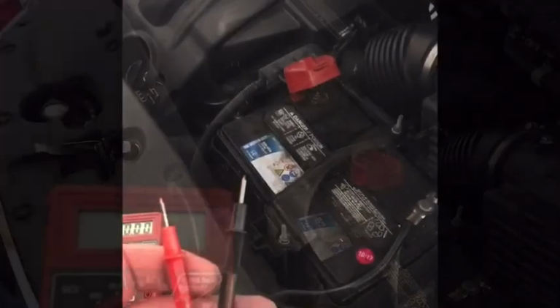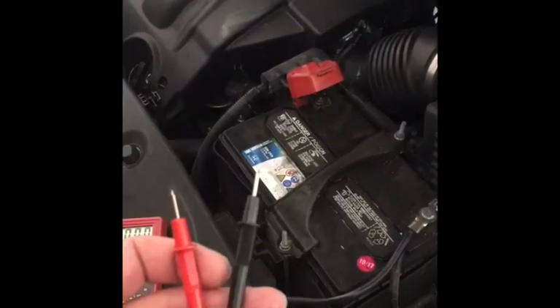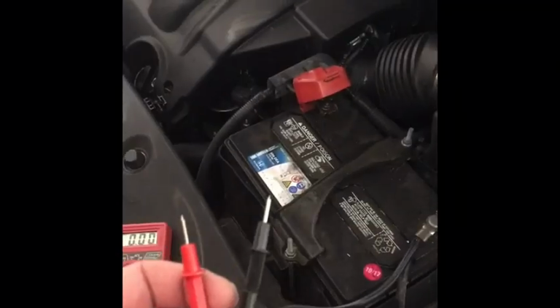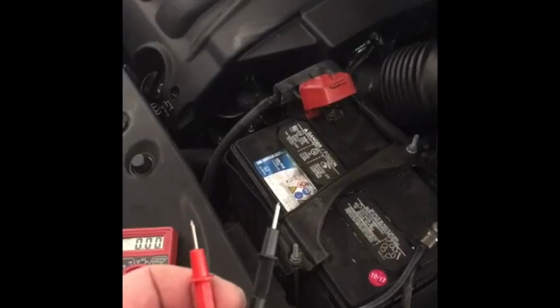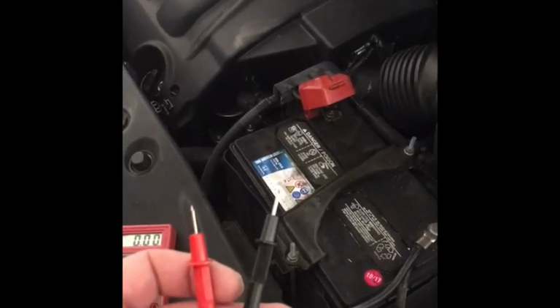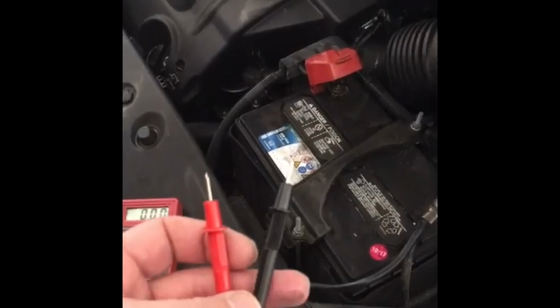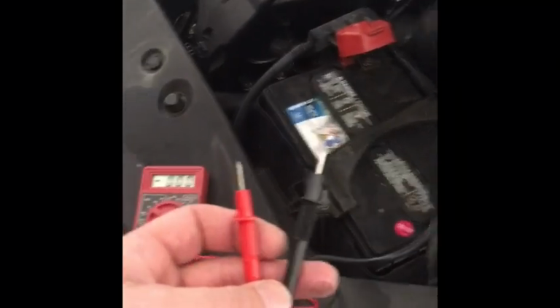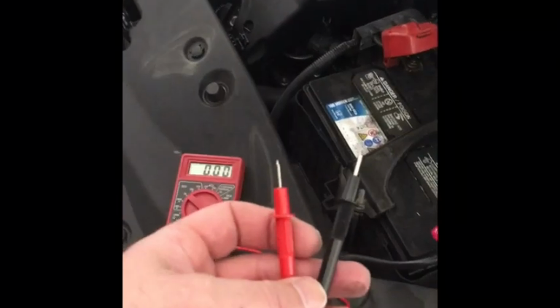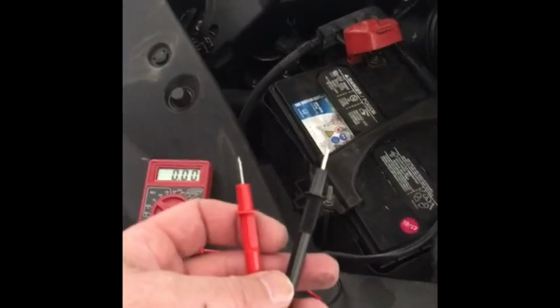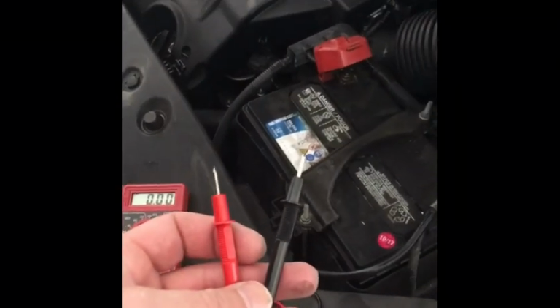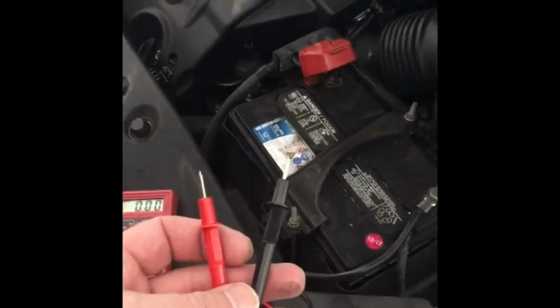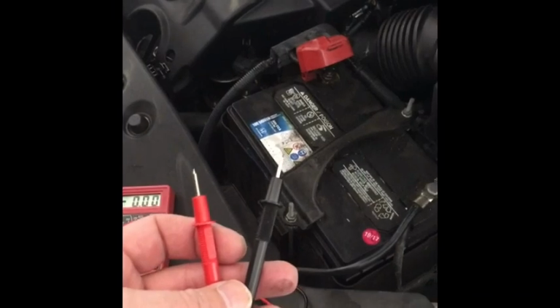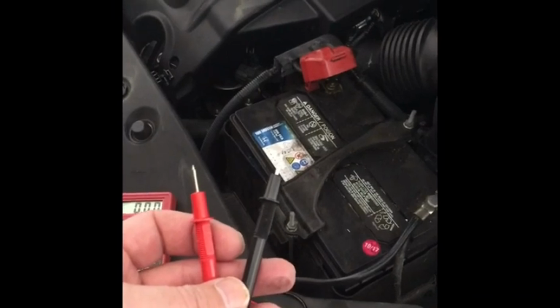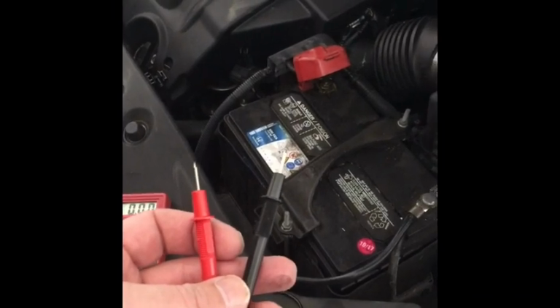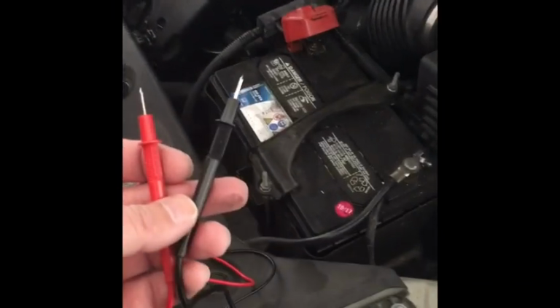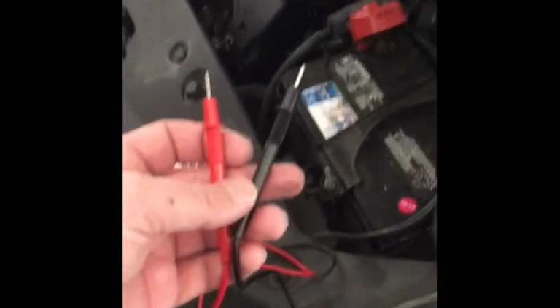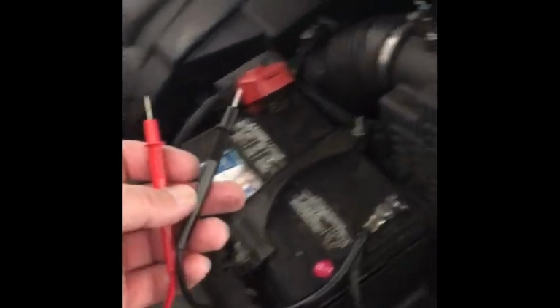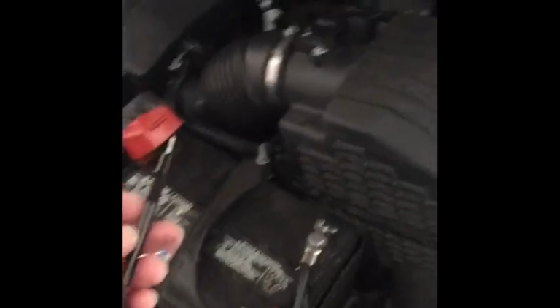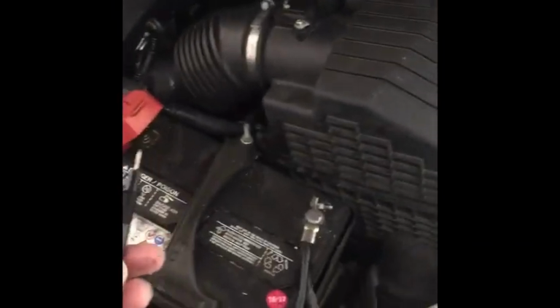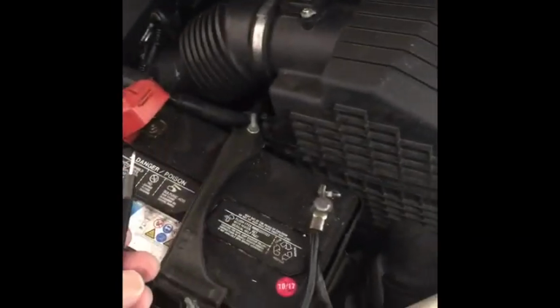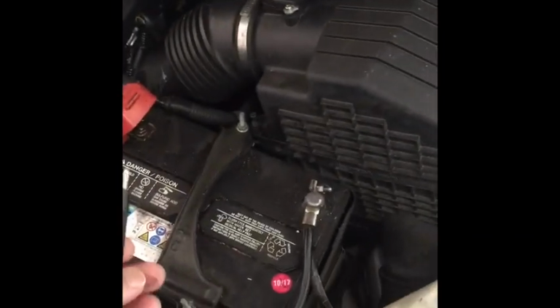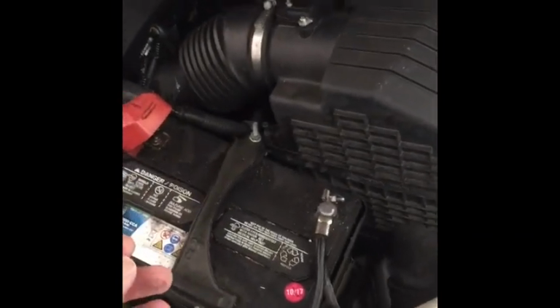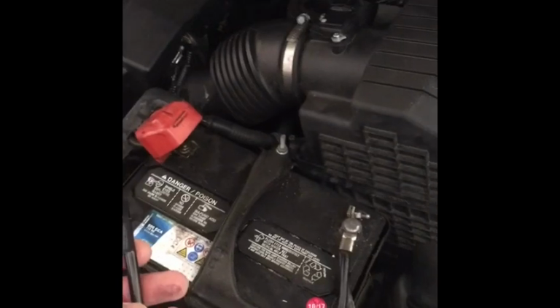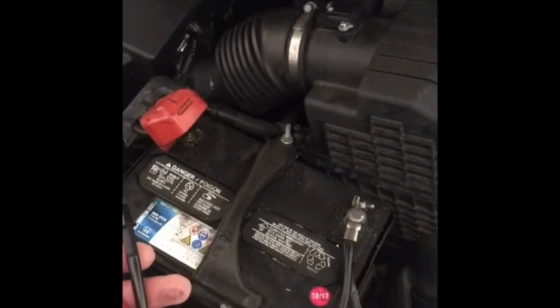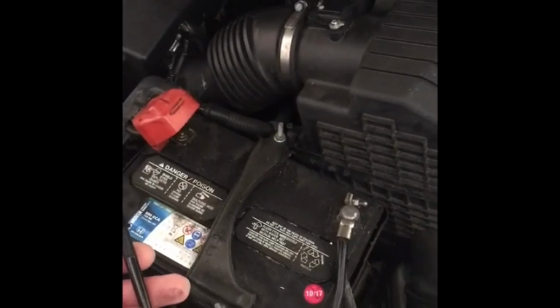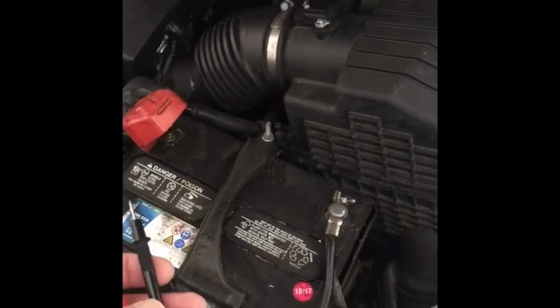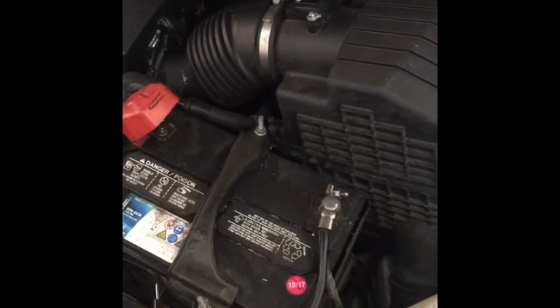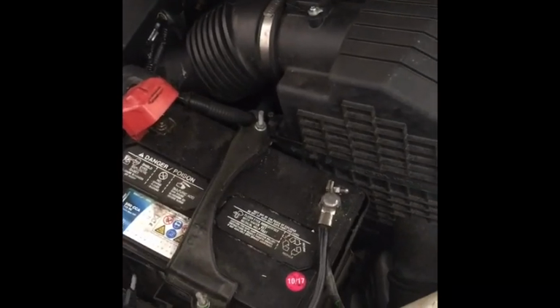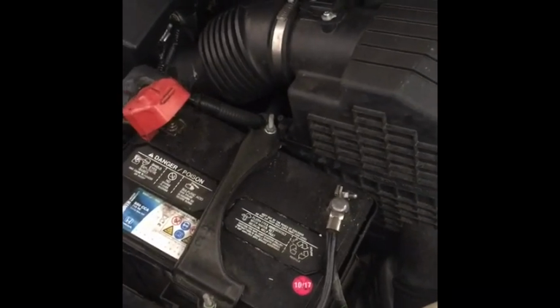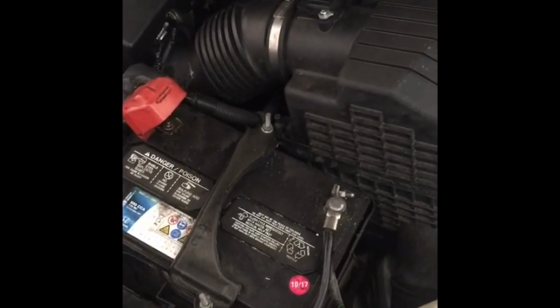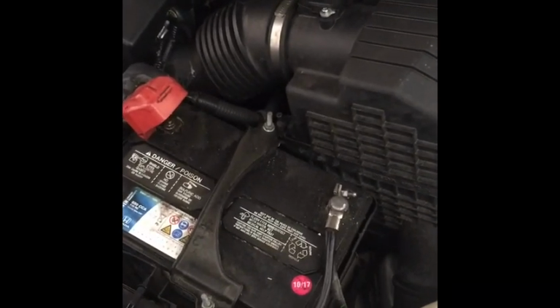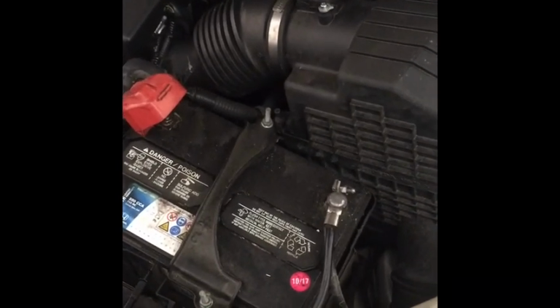Hello Tubes. When you see this, you know this is never a good sign. This is my wife's Honda Odyssey 2007 model and it's been getting a... the battery keeps on dying.